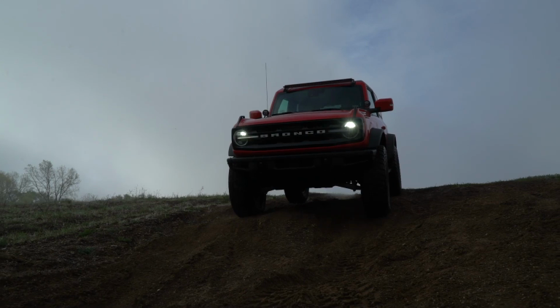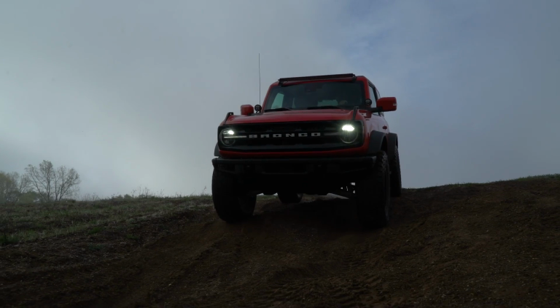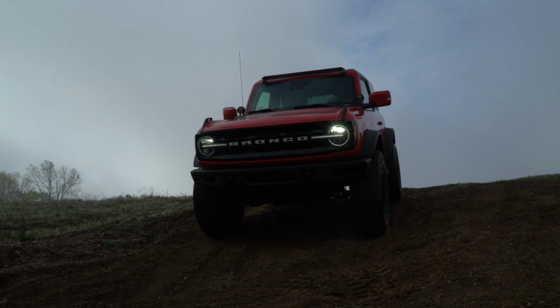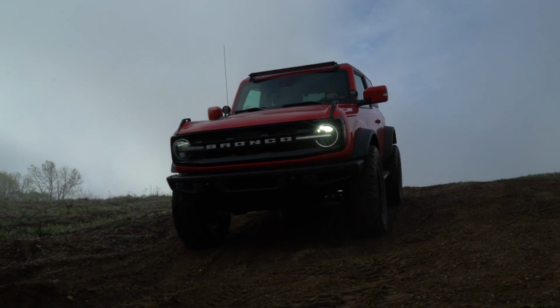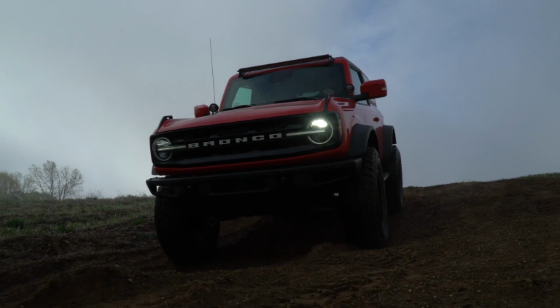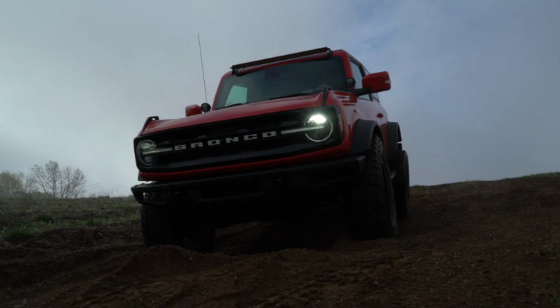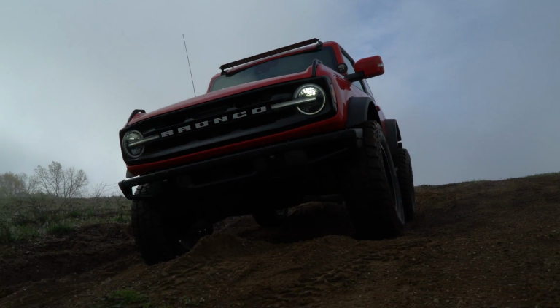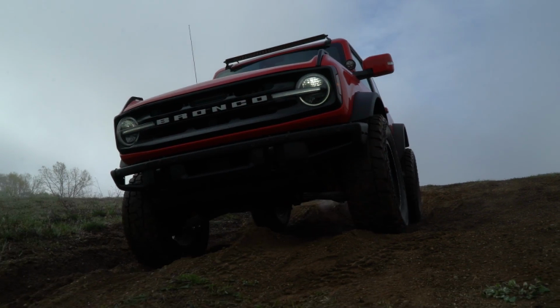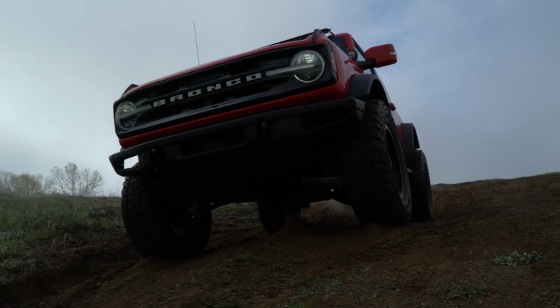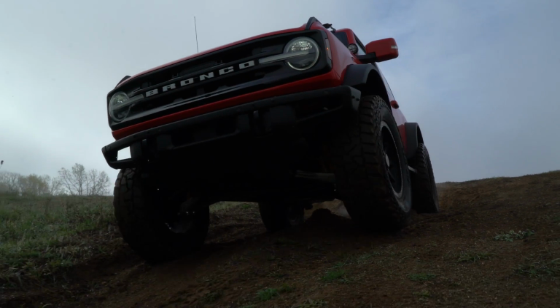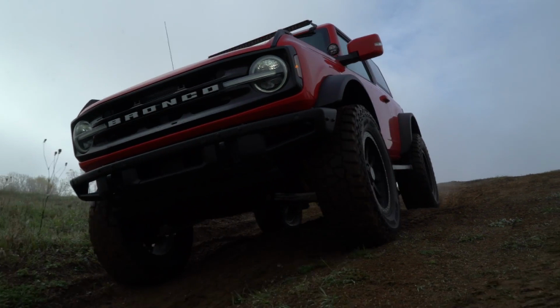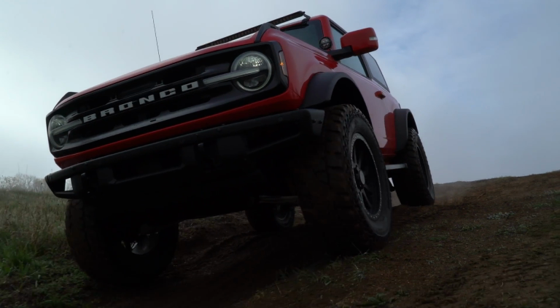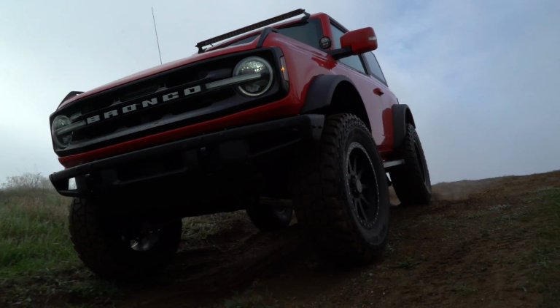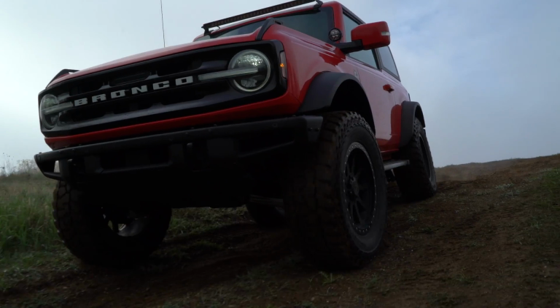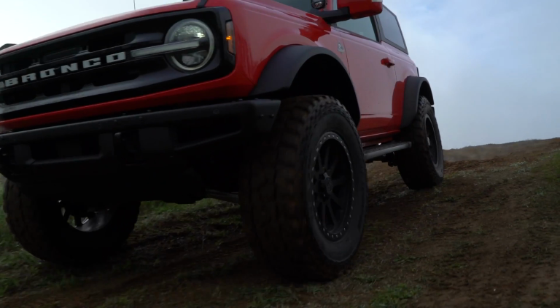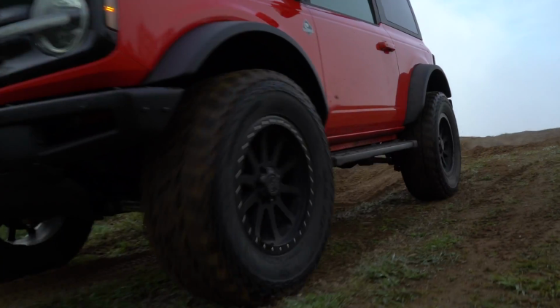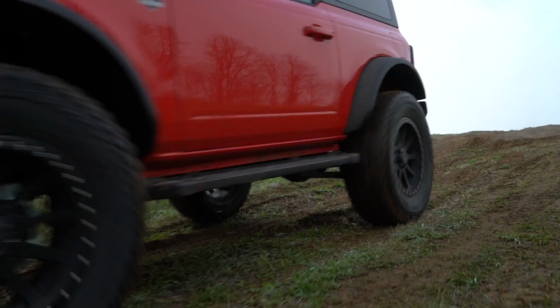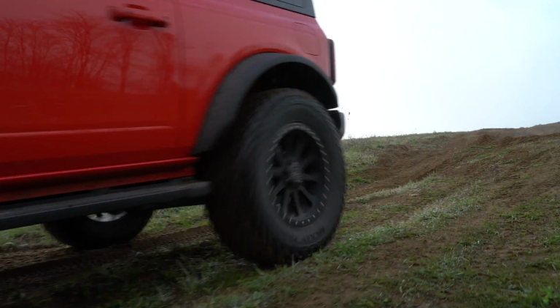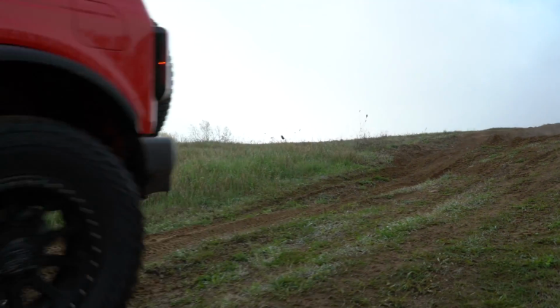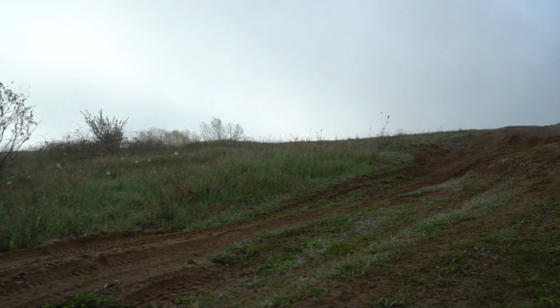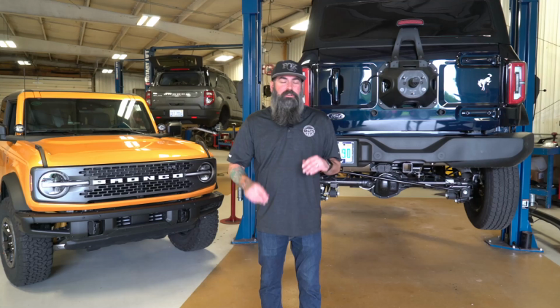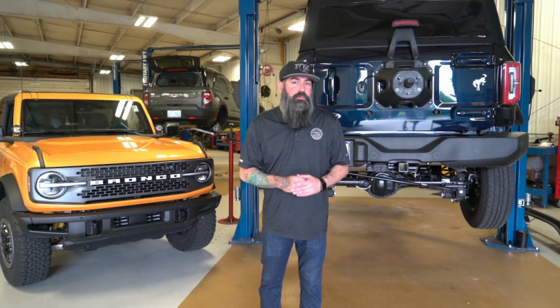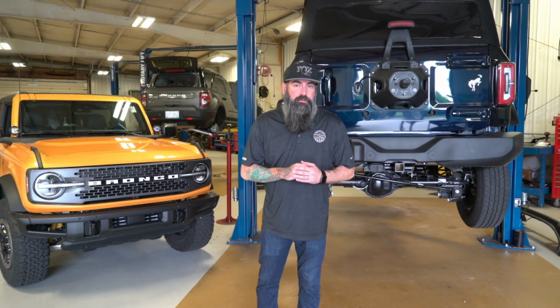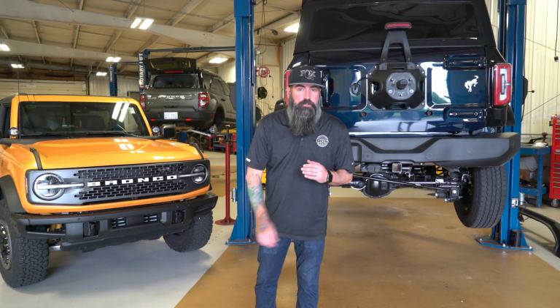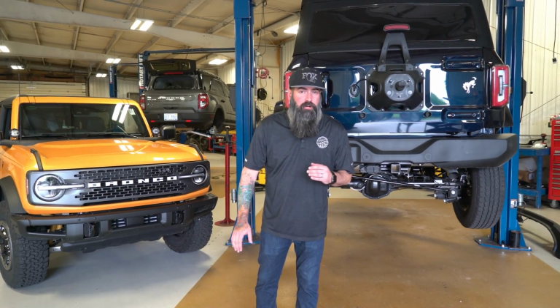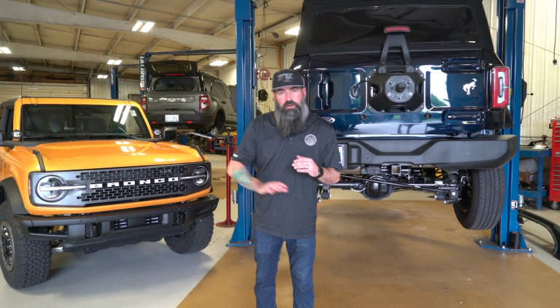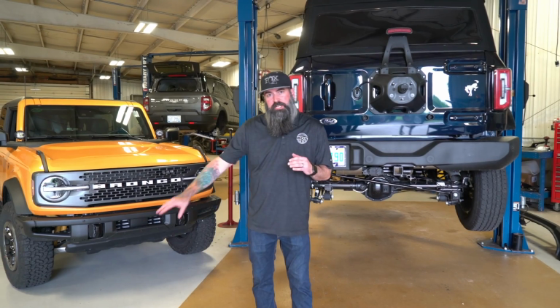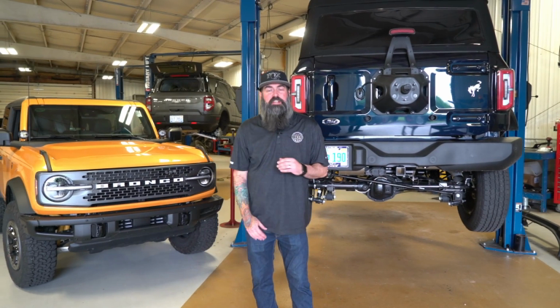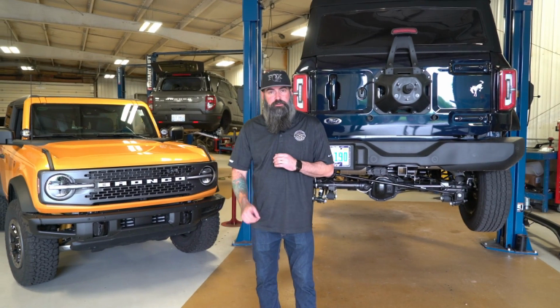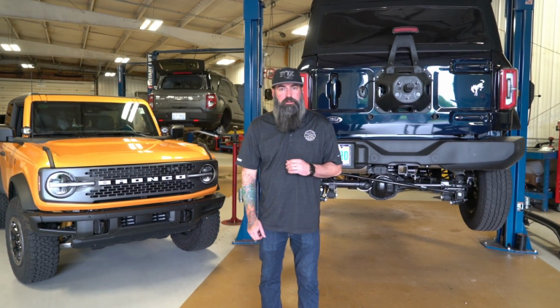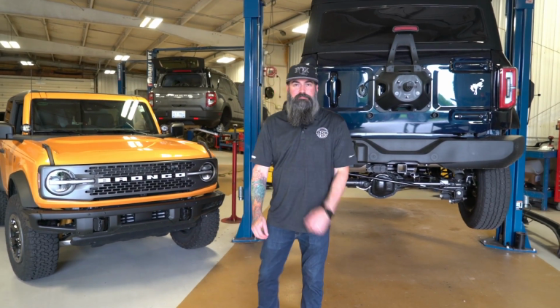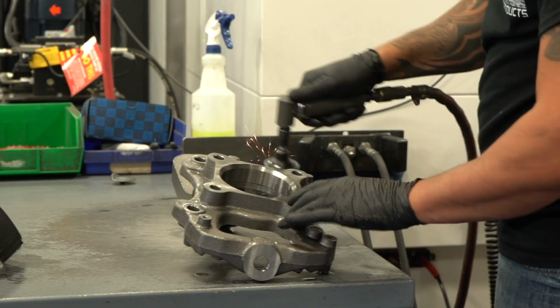We'll be providing suspension systems from two inches all the way up to six and a half inches of lift, with our goal of fitting a 40-inch tire in there for more of our extreme builds. We'll also be offering upper control arms as well as many other accessories for the new Bronco.